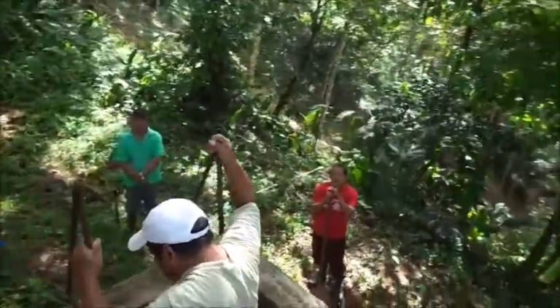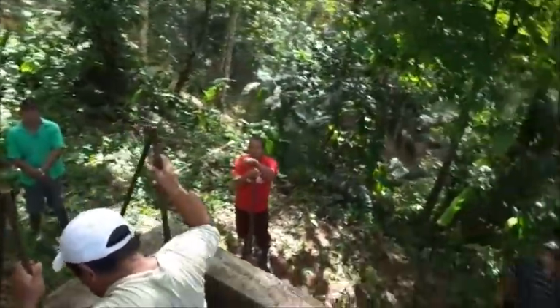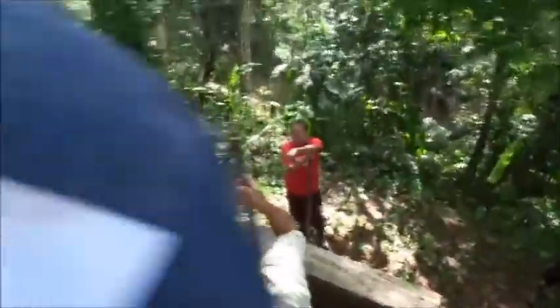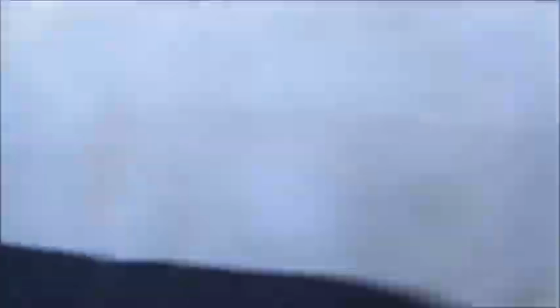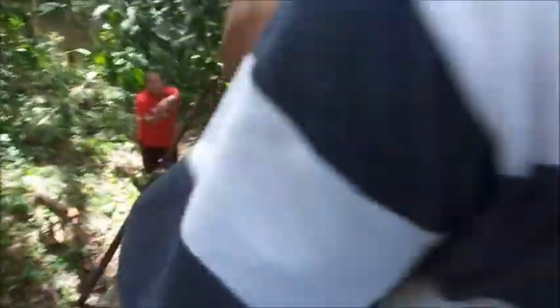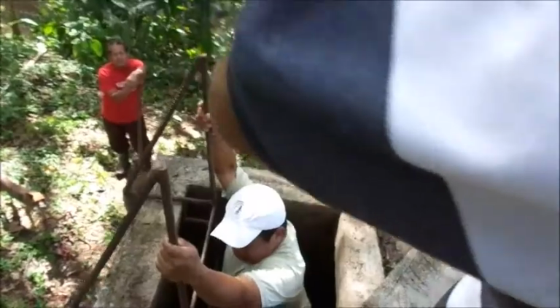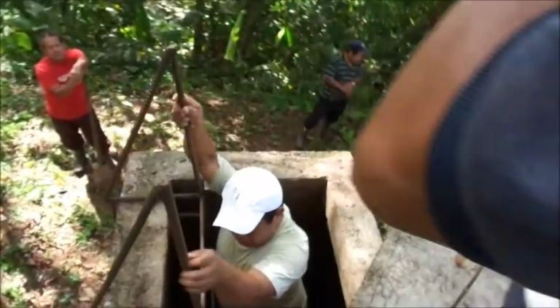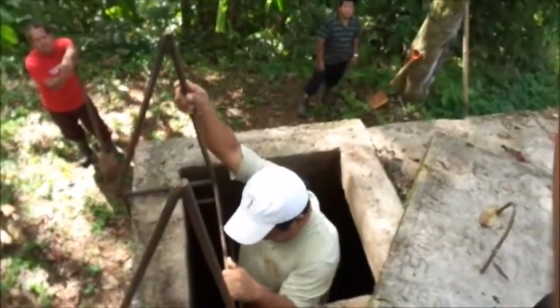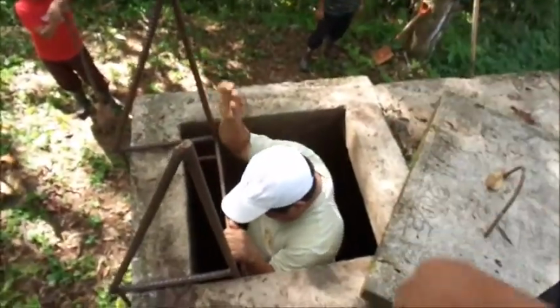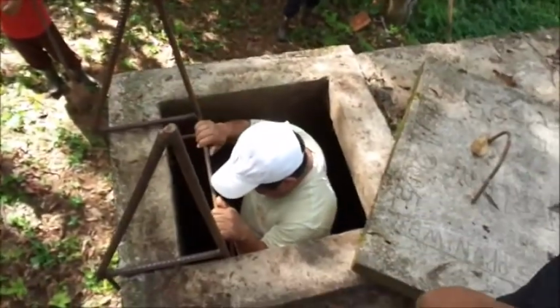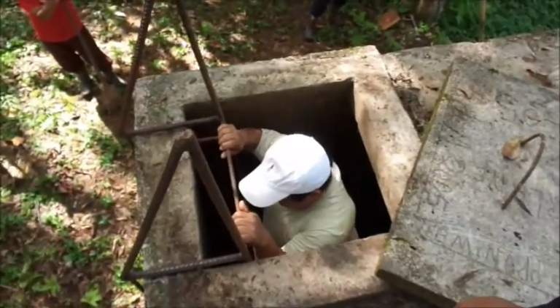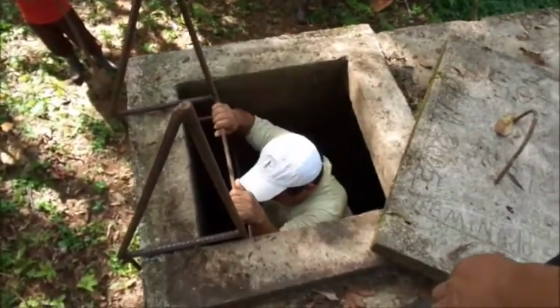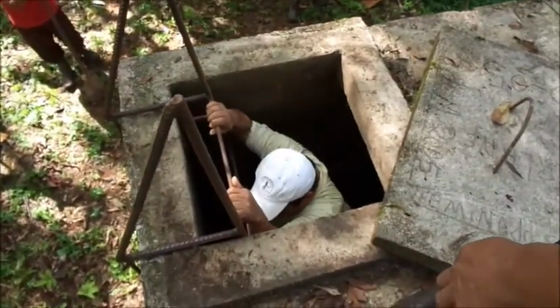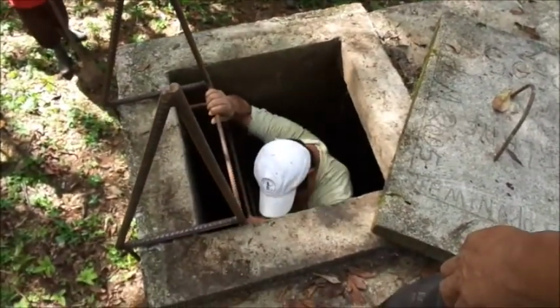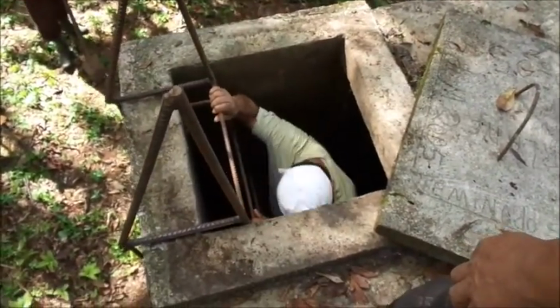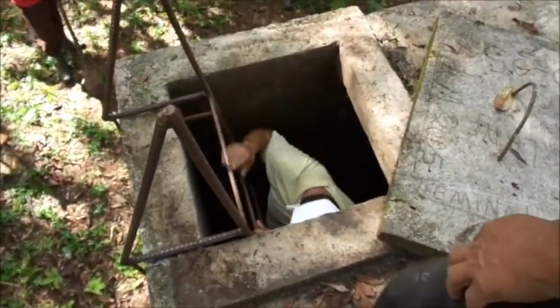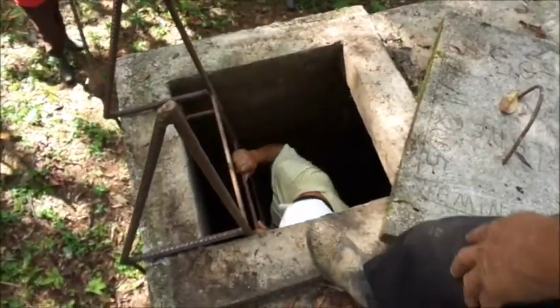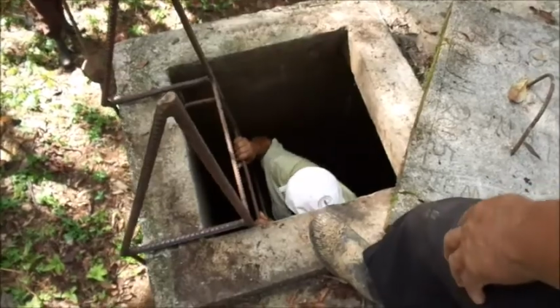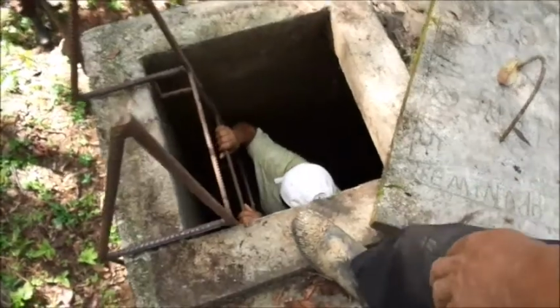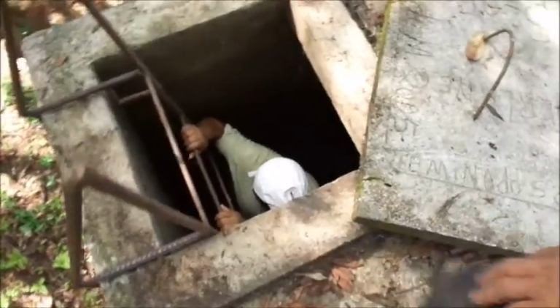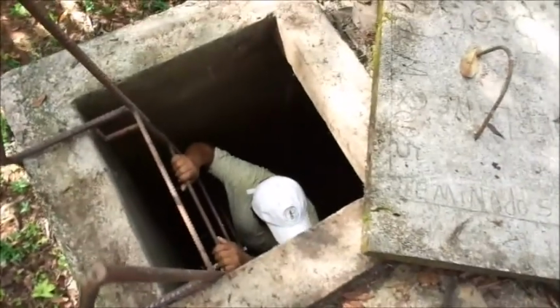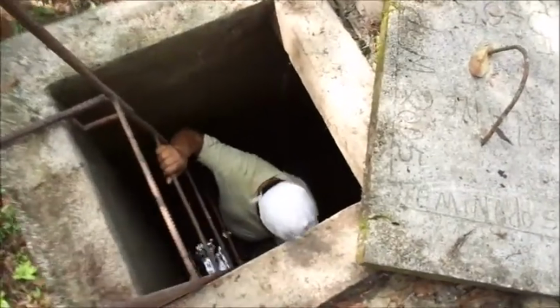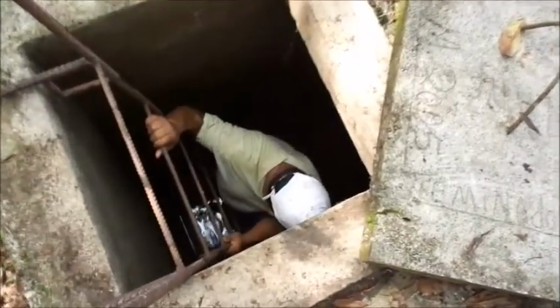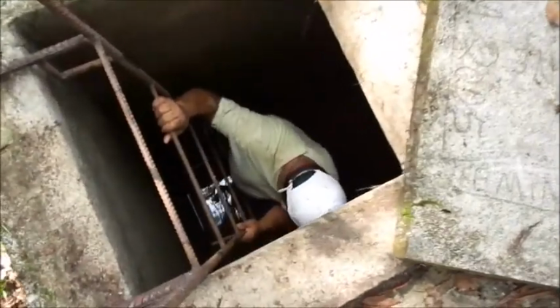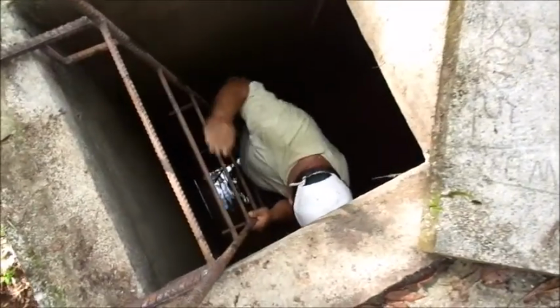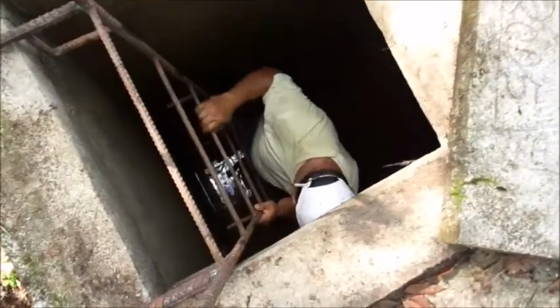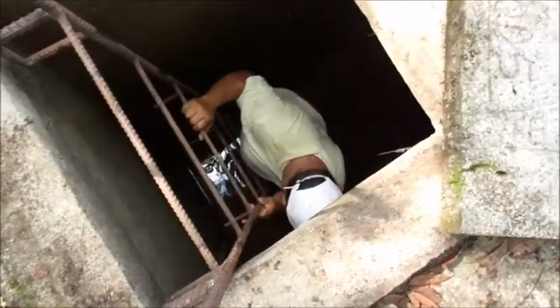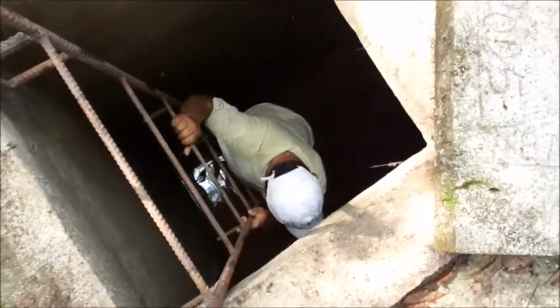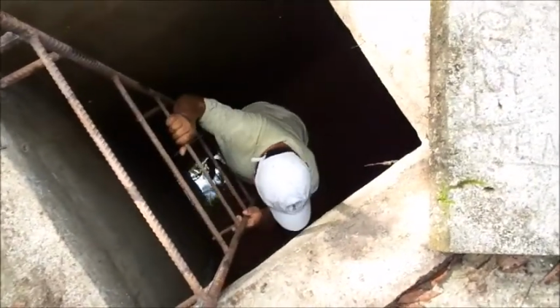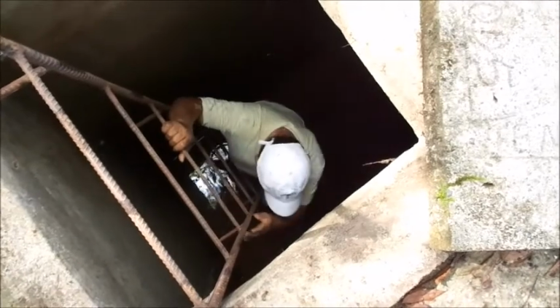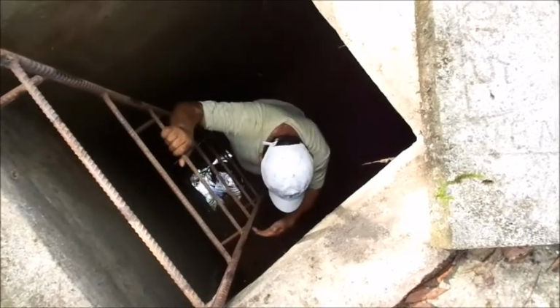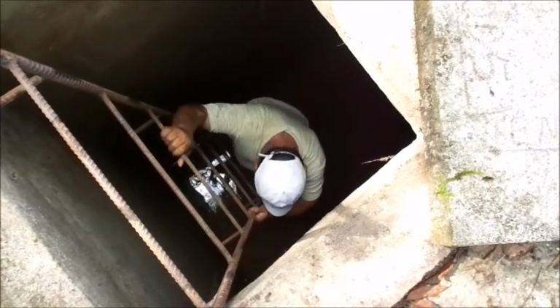I've actually been surprised at how many water tanks have no access ladder at all. We'll pile up concrete blocks or something to get in. So there it is — climbing down into the tank and there's our access ladder.